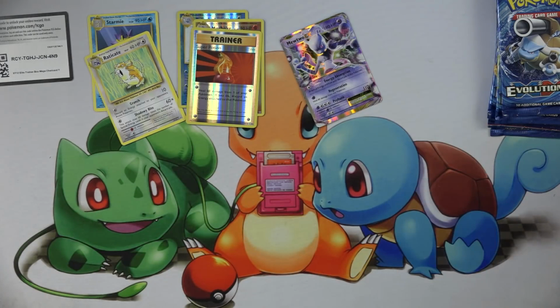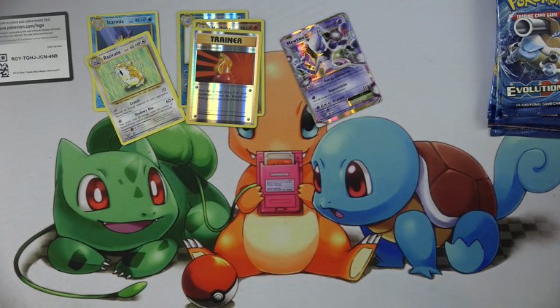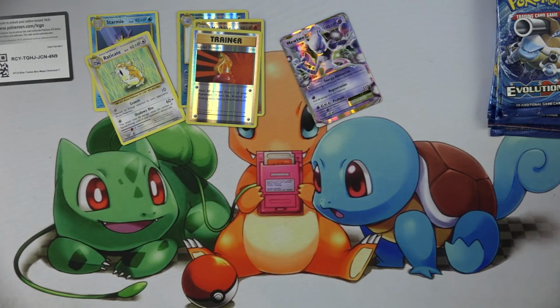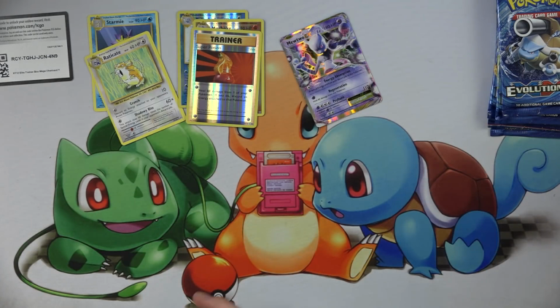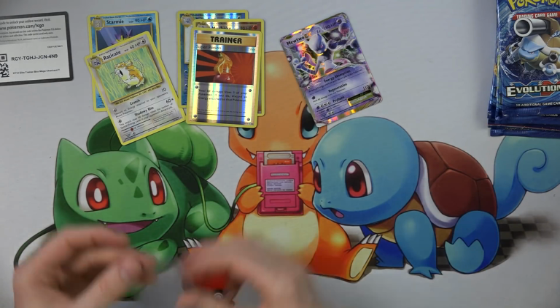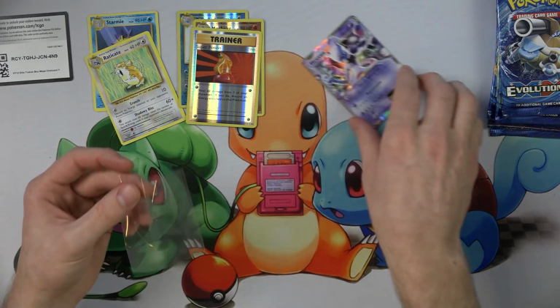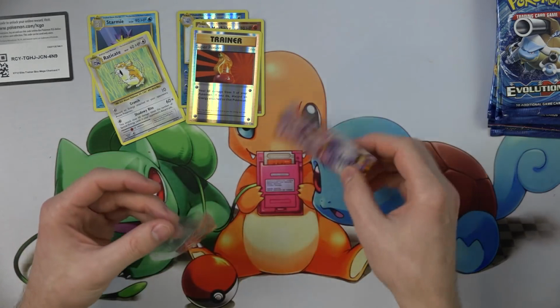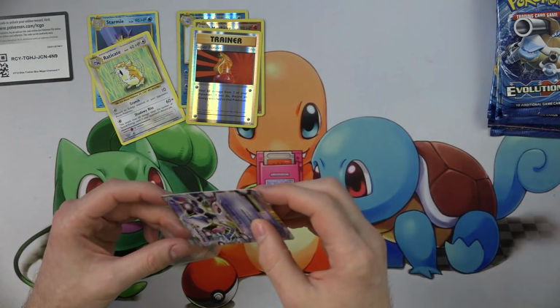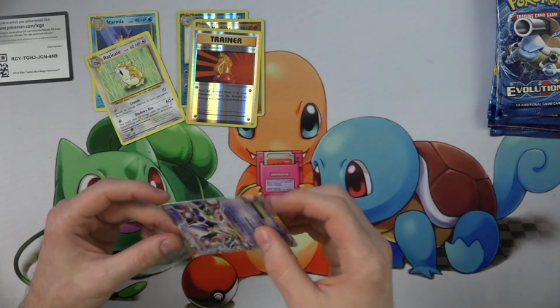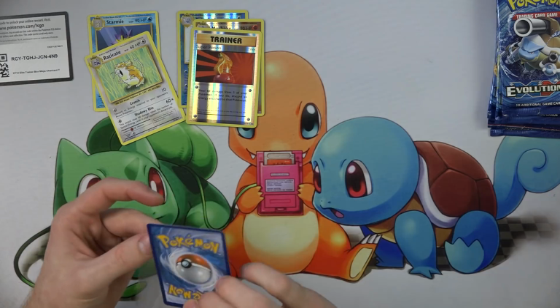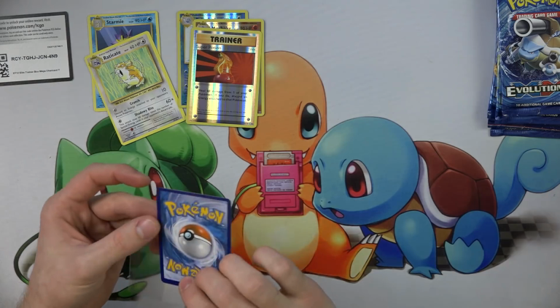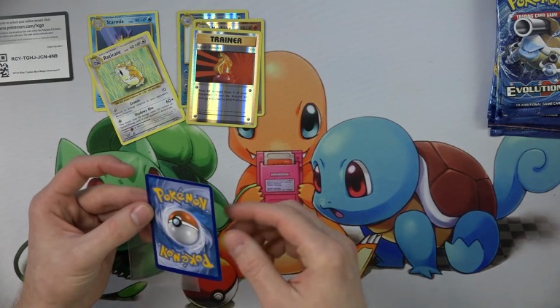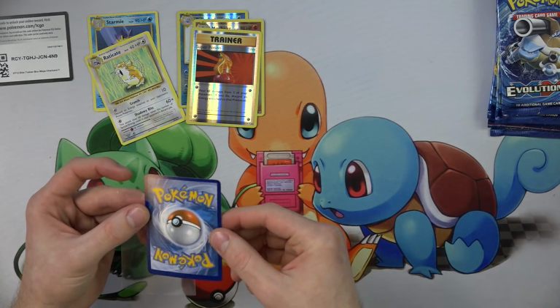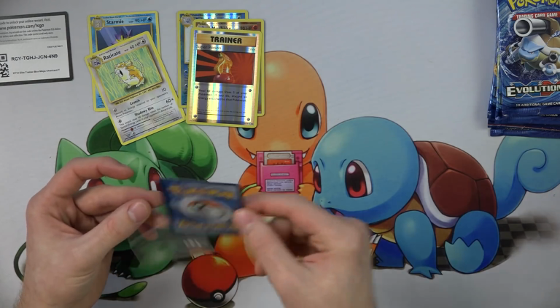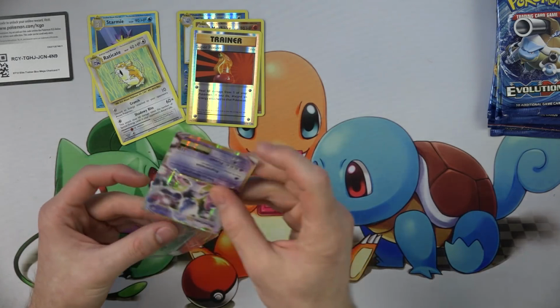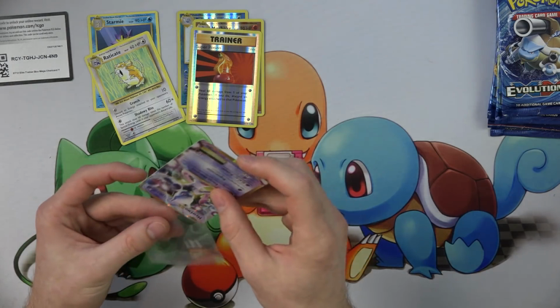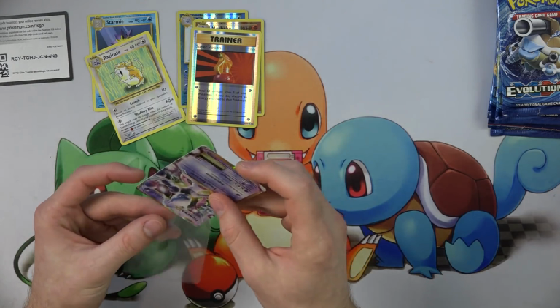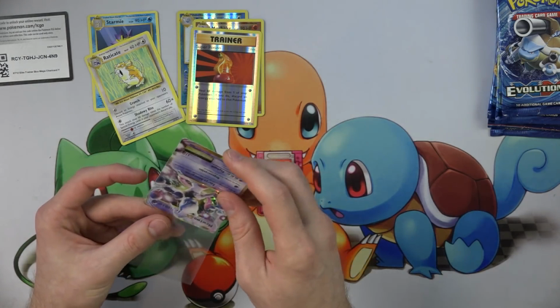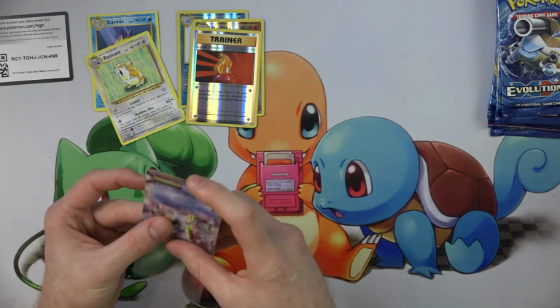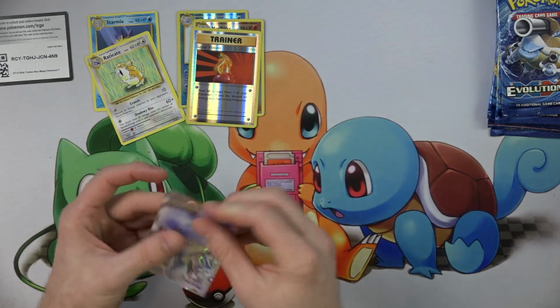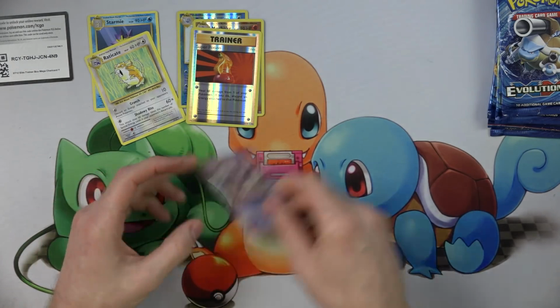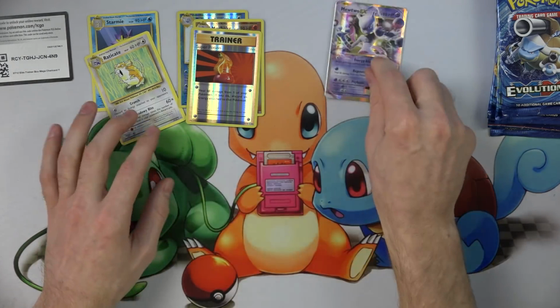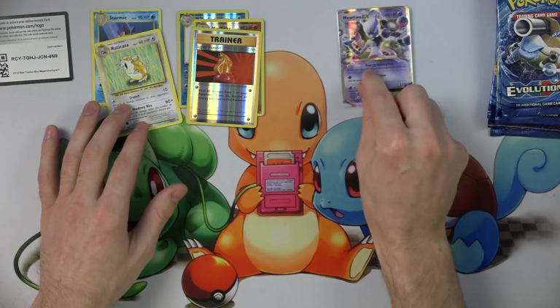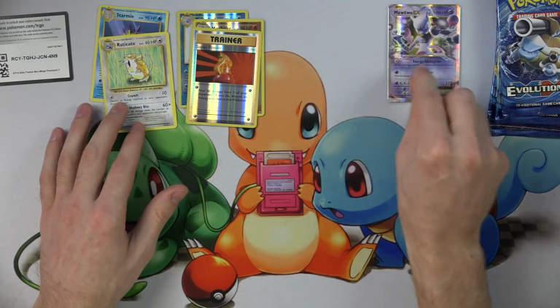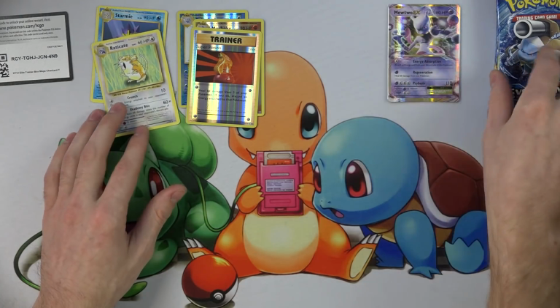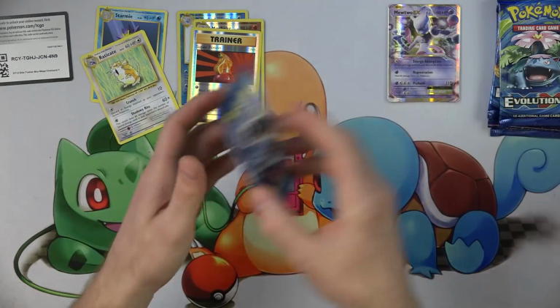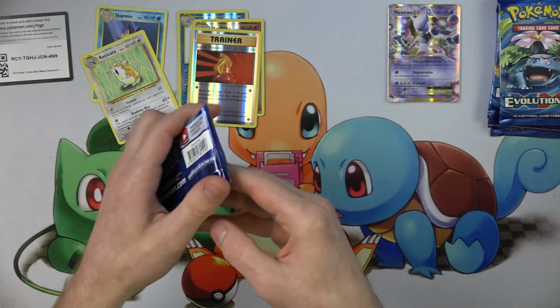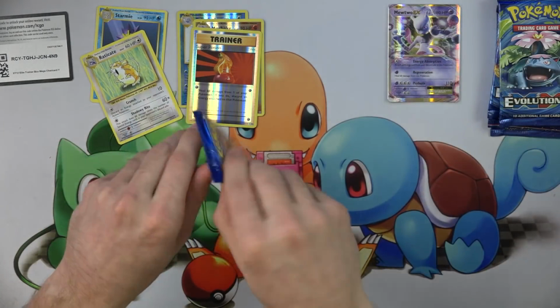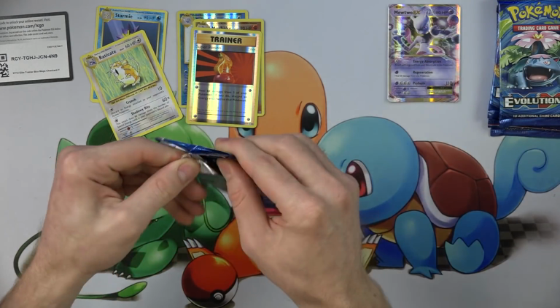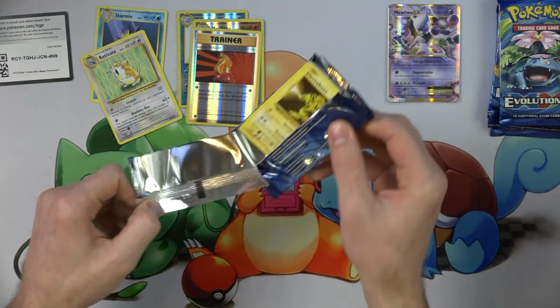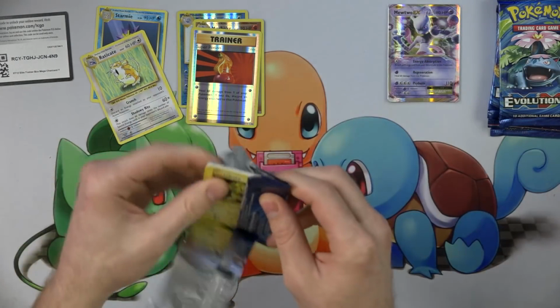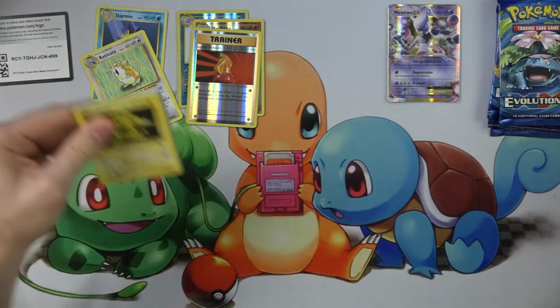First to the bench. First of his name — except kind of second of his name, because he's got a two in his name. Oh well. What are you going to do? Just be a Mewtwo. Sit over there, buddy. Wait for your friends to join you.